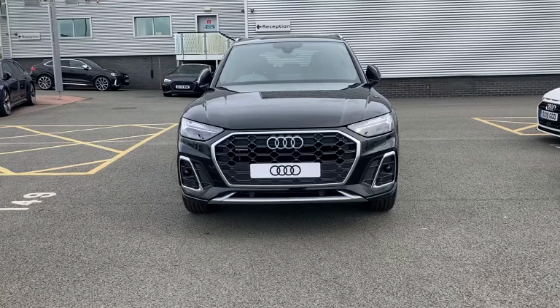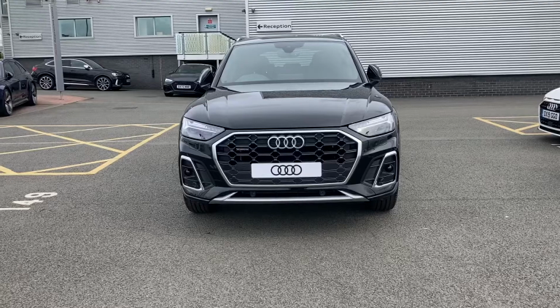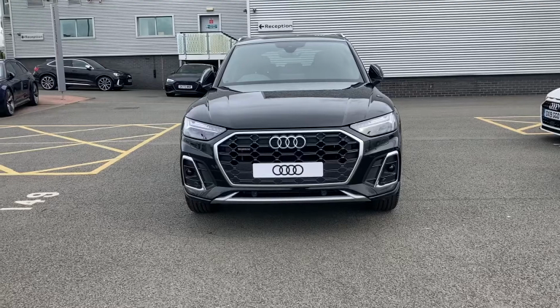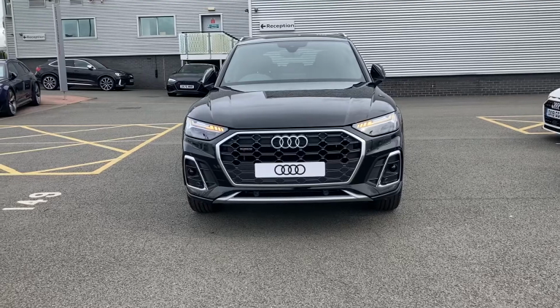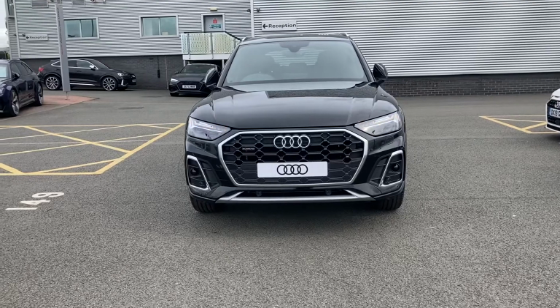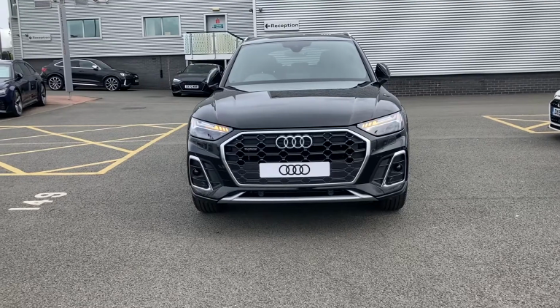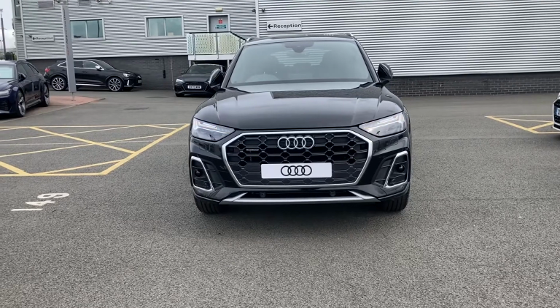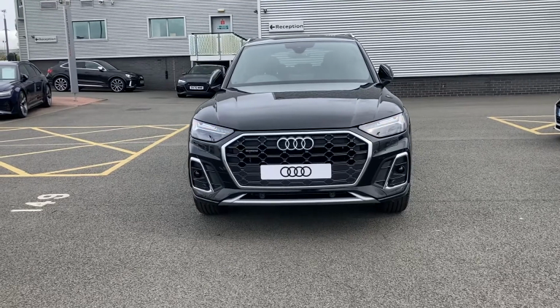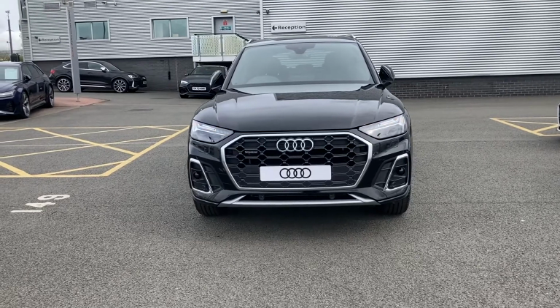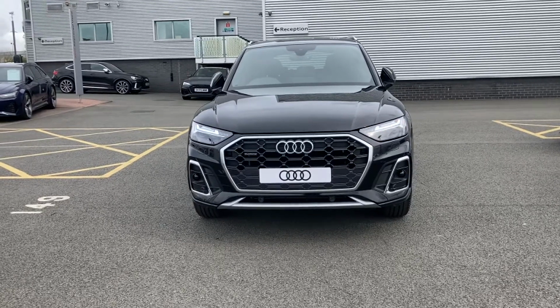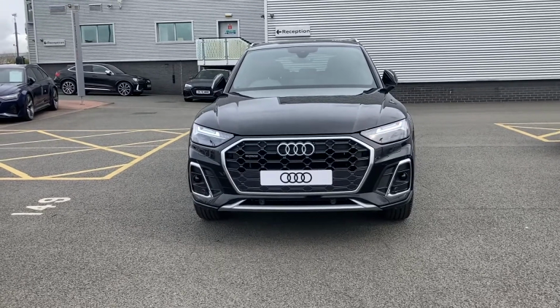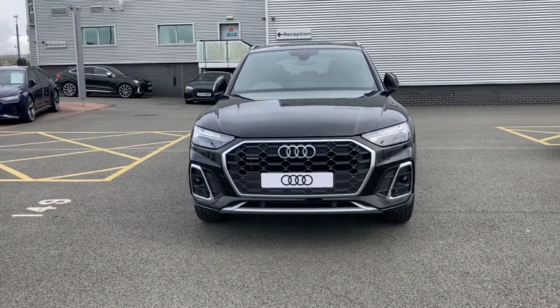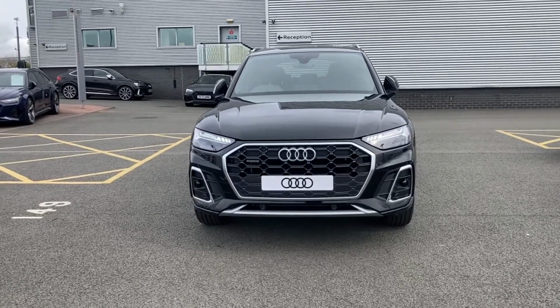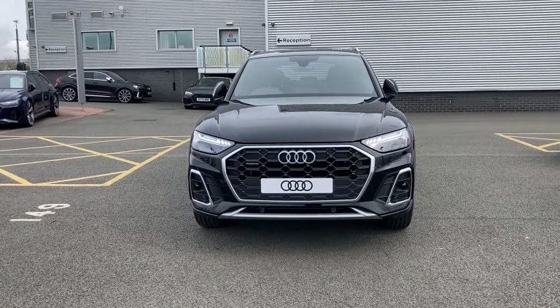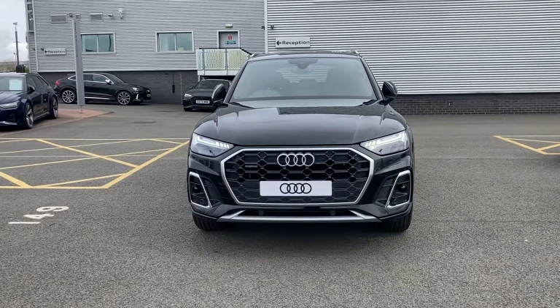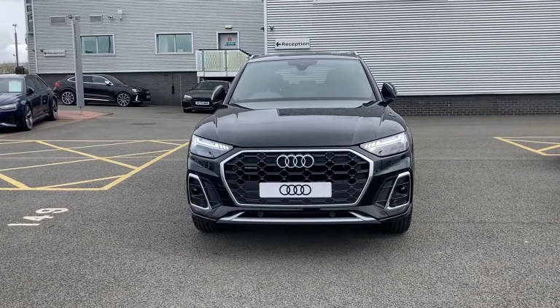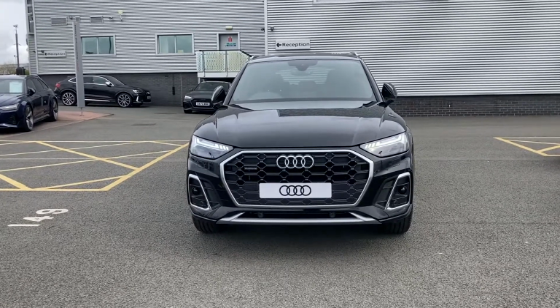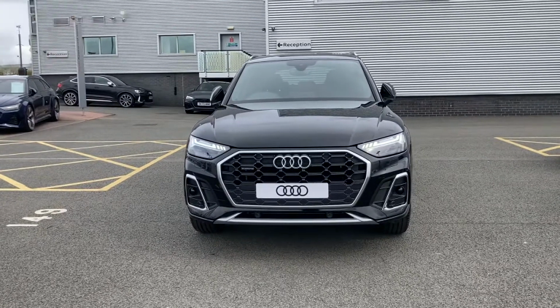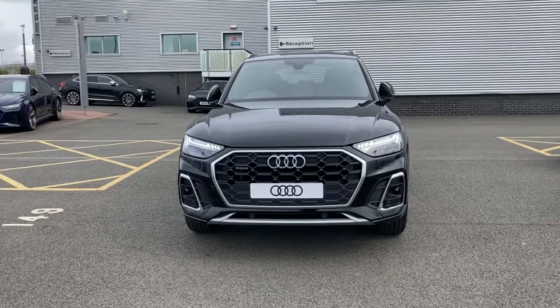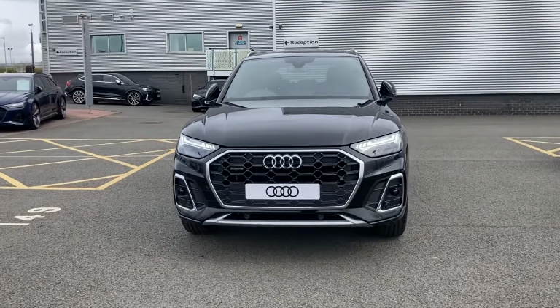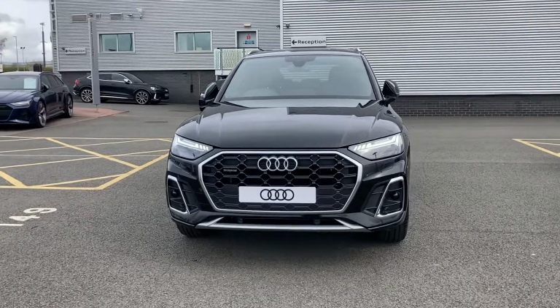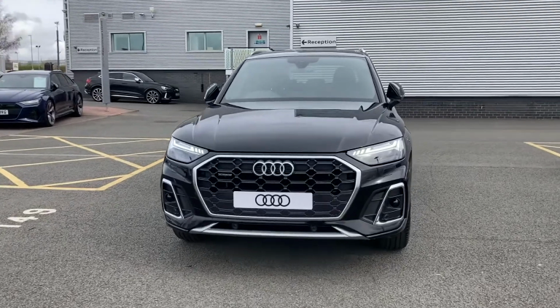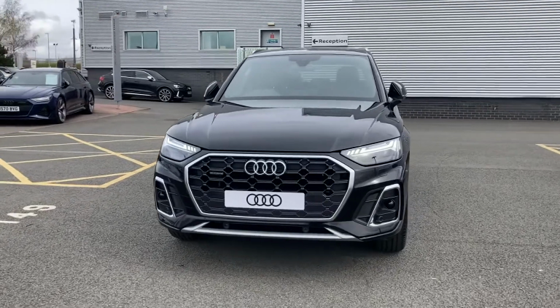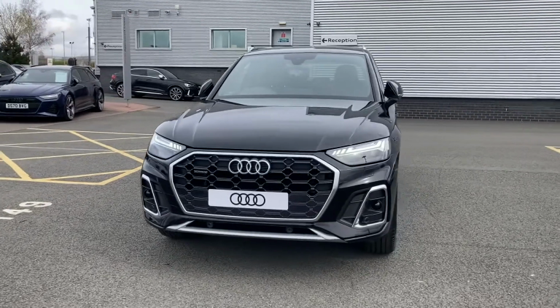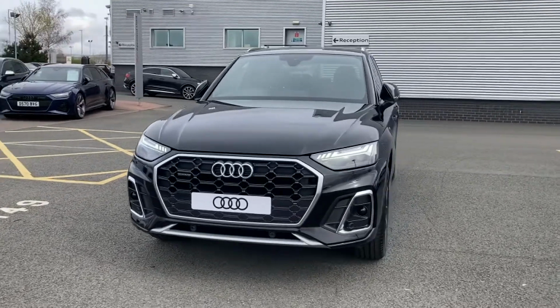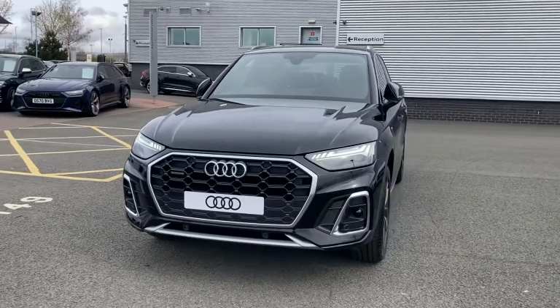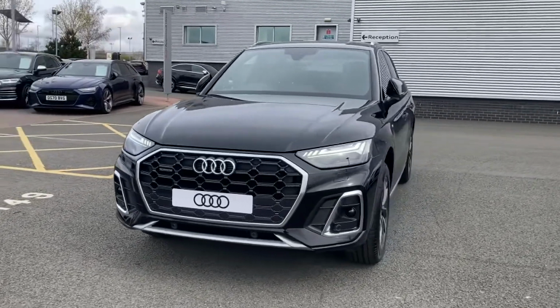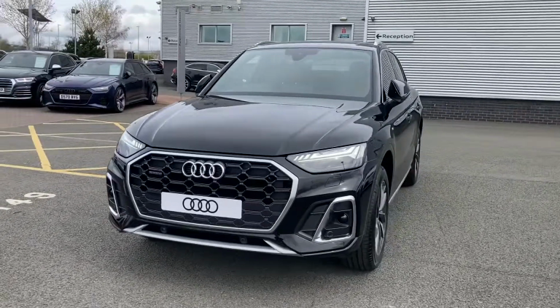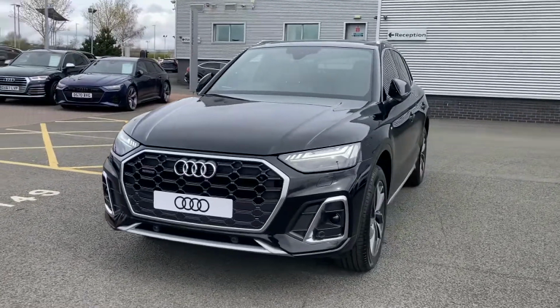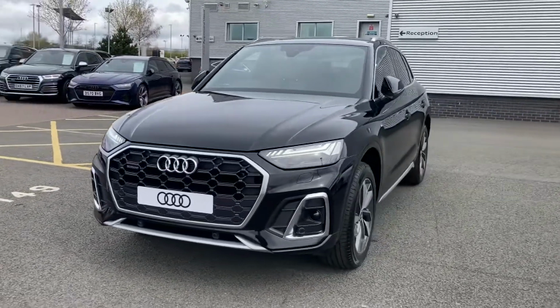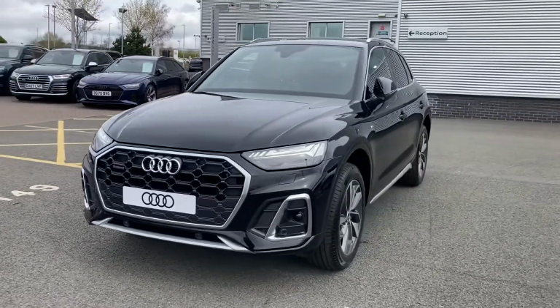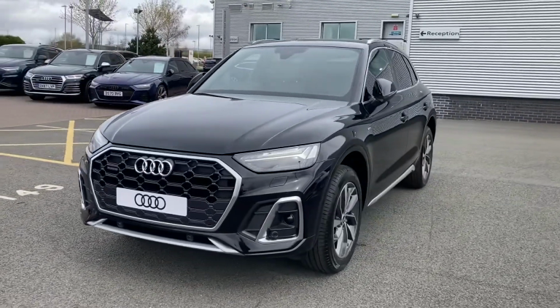Hello and welcome to Stoke Audi. My name's Ben and today I'll be showing you around the shining example of an Audi Q5 2.0L TDI S-Line Quattro.